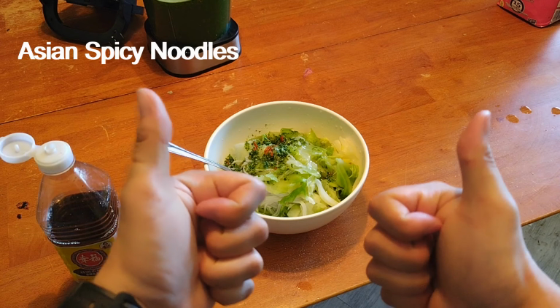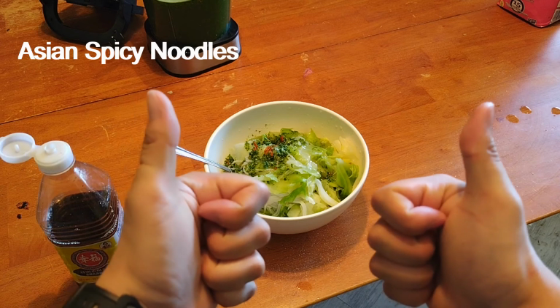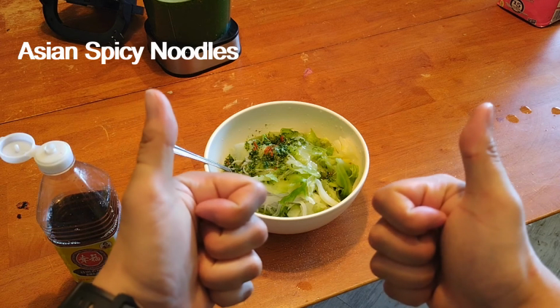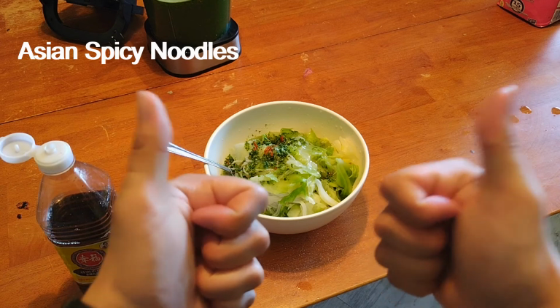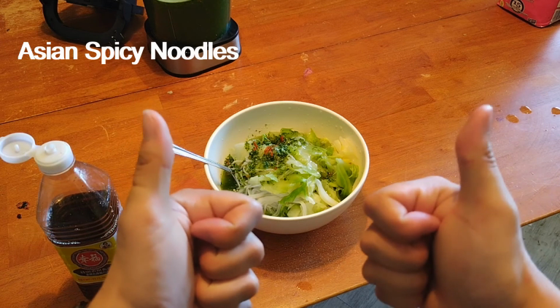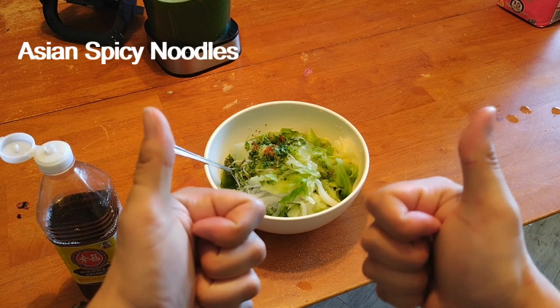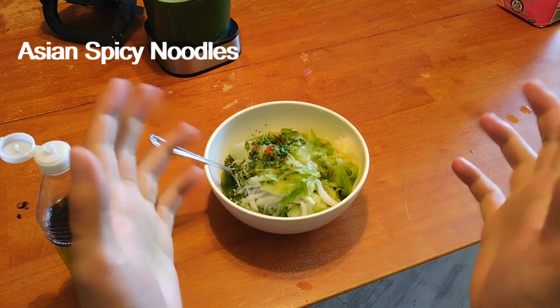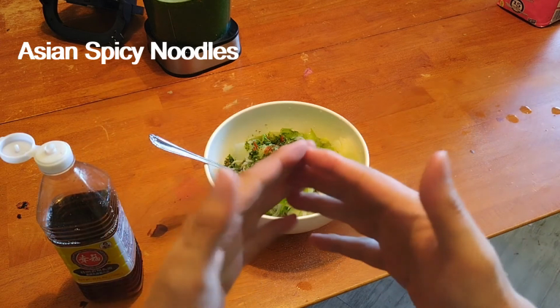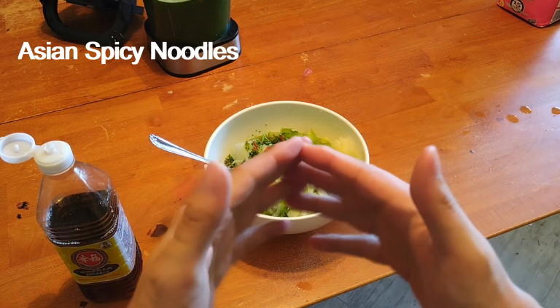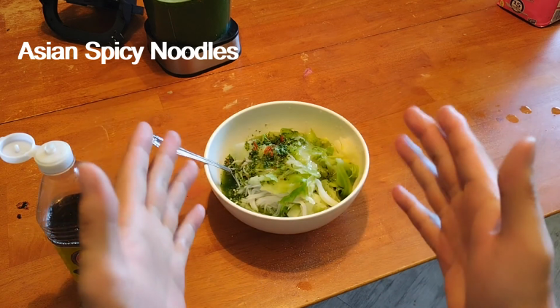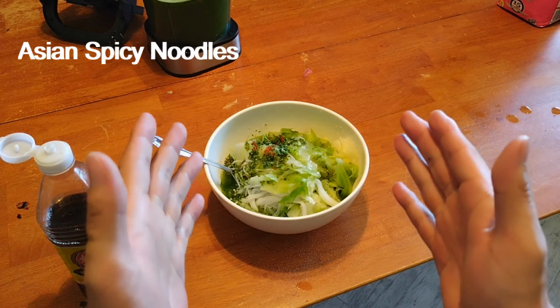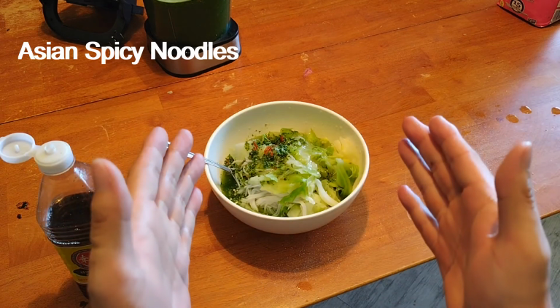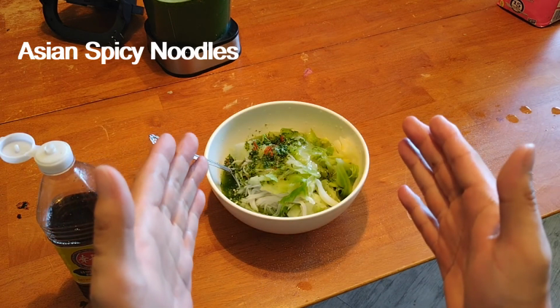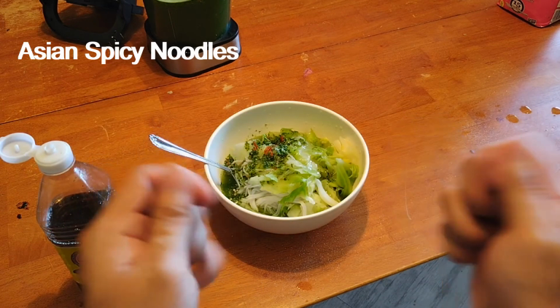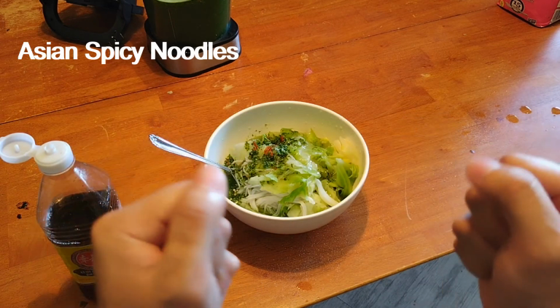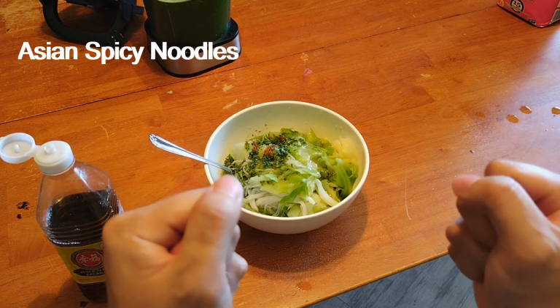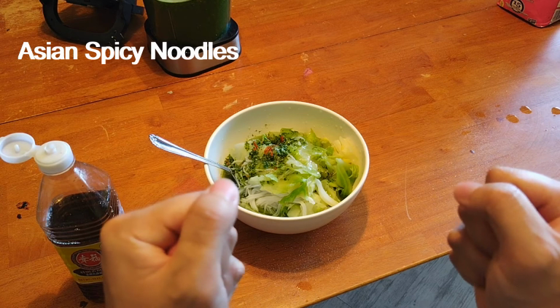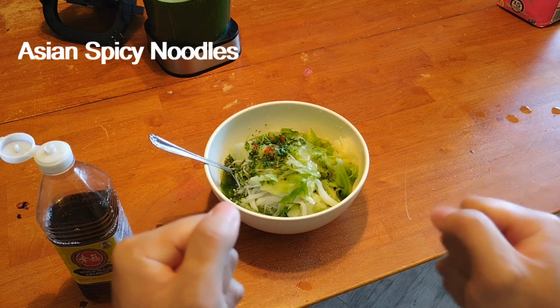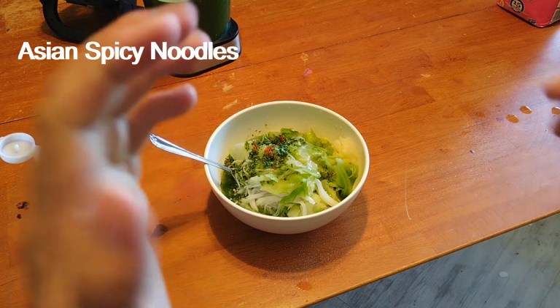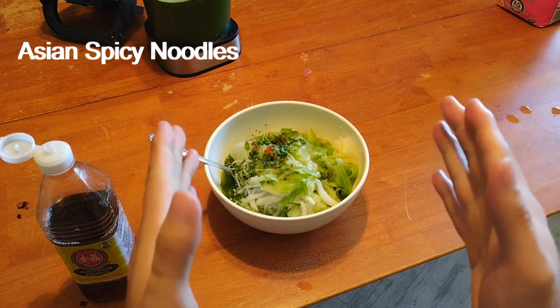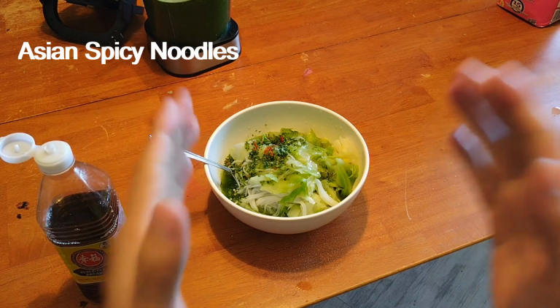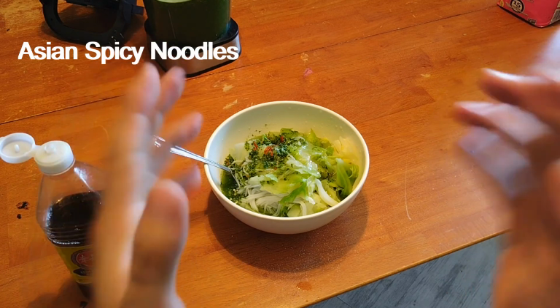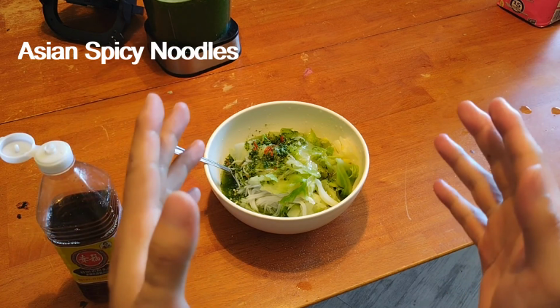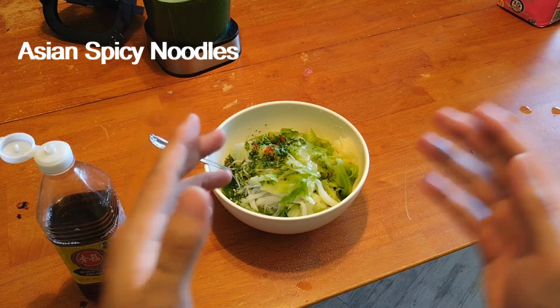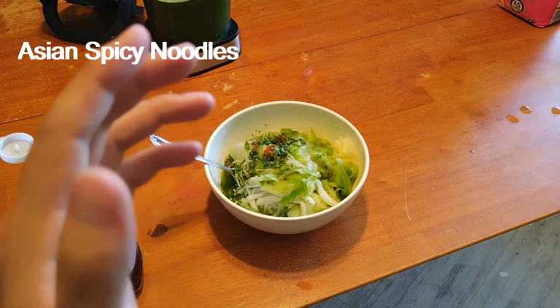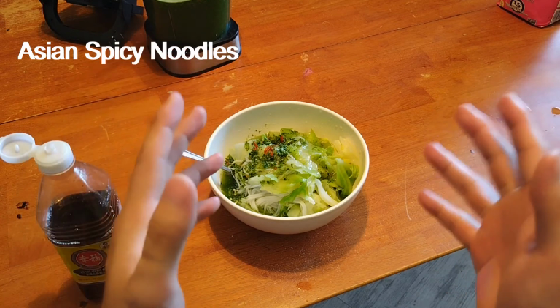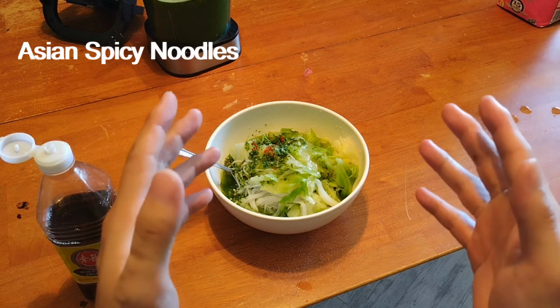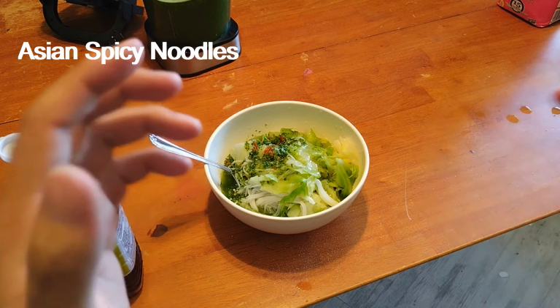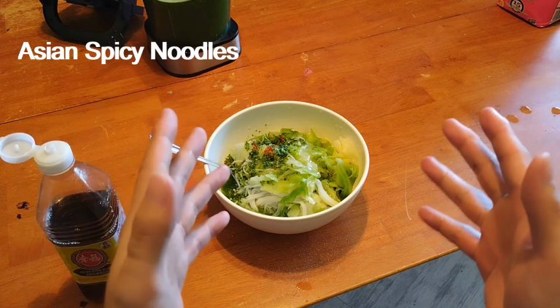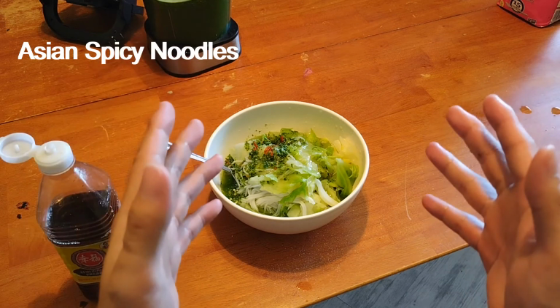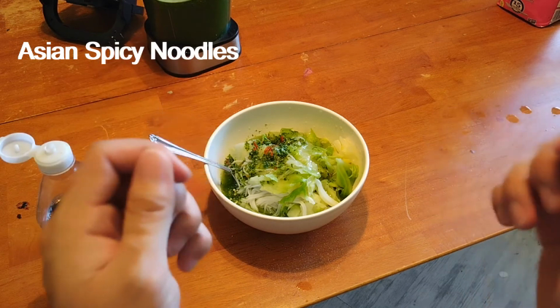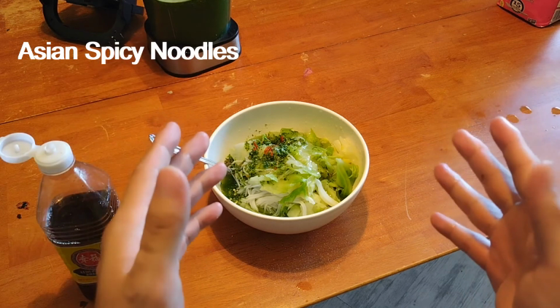If you guys love it, give me a like and don't forget to share my video too — I would really appreciate it. Thank you, and have a wonderful spicy-pain recipe!